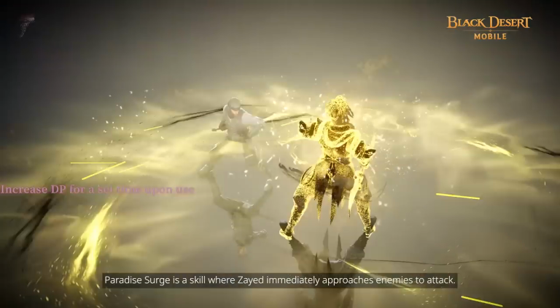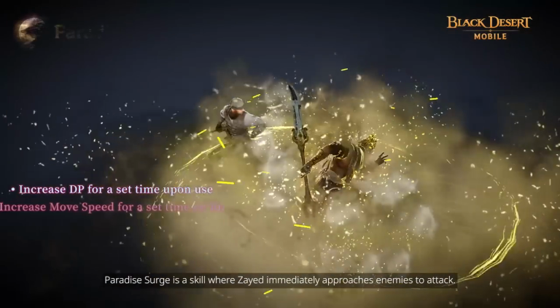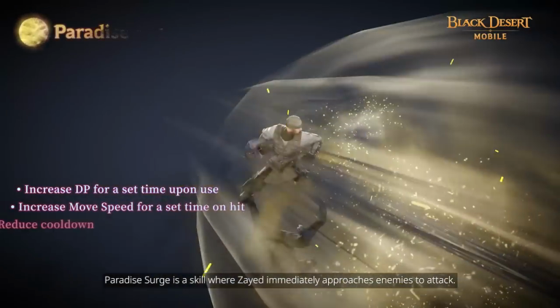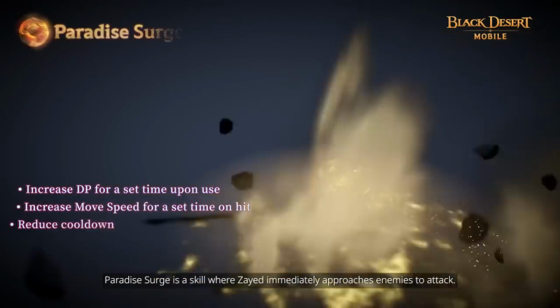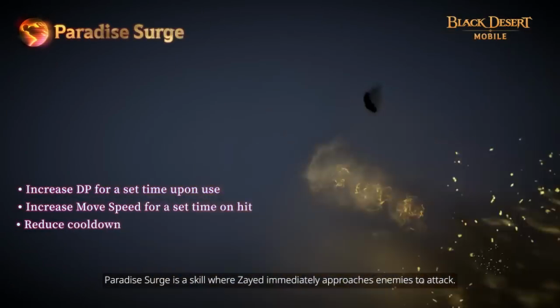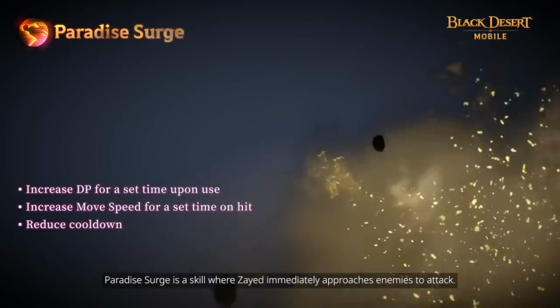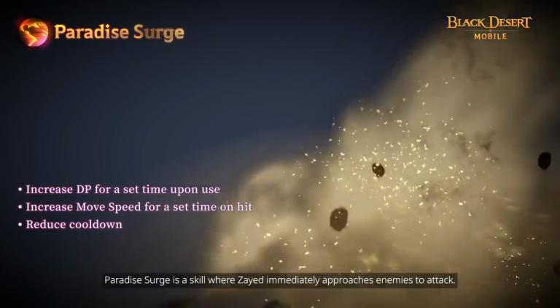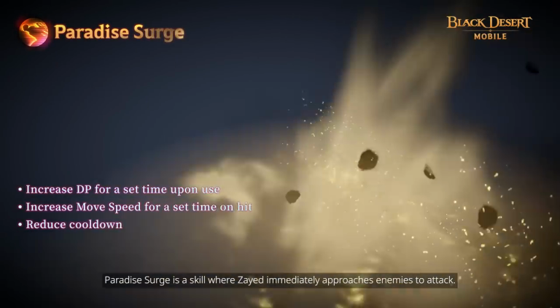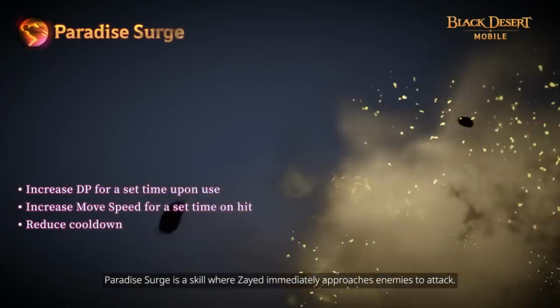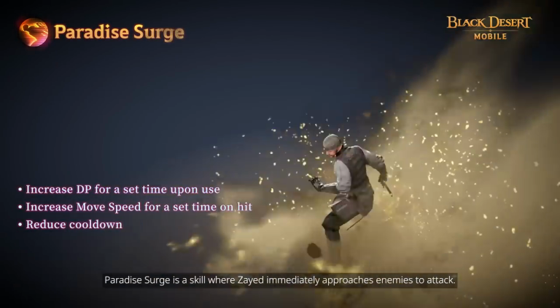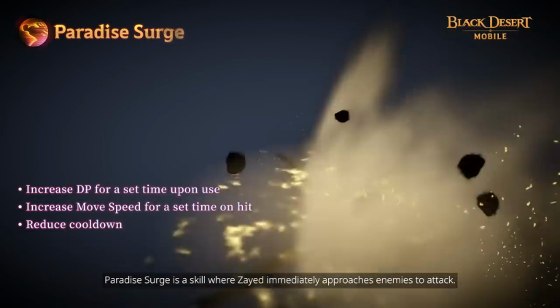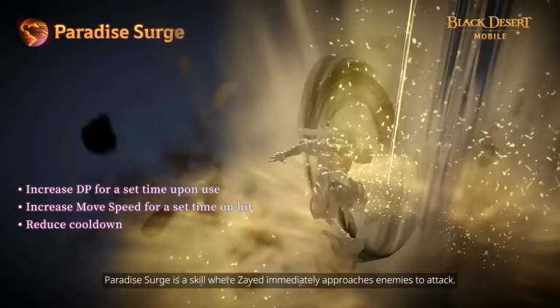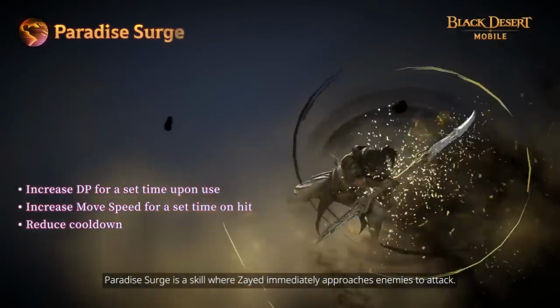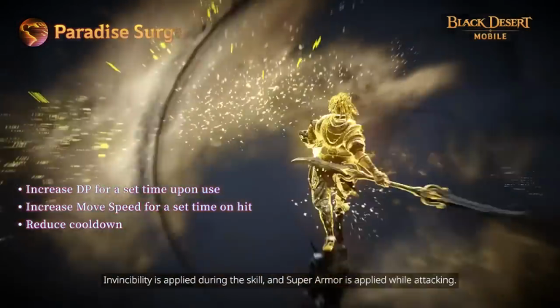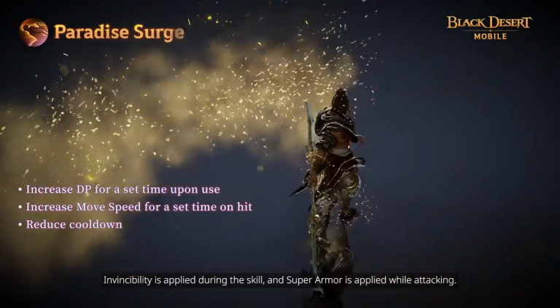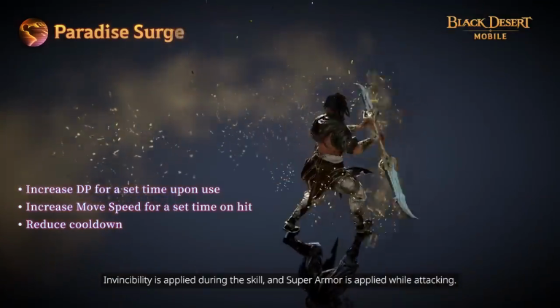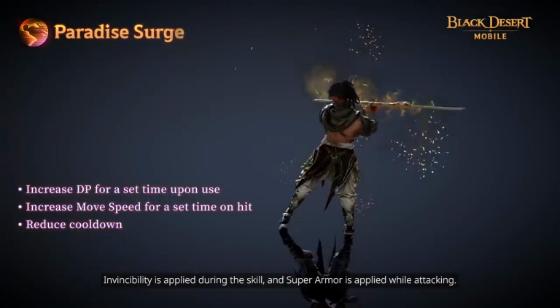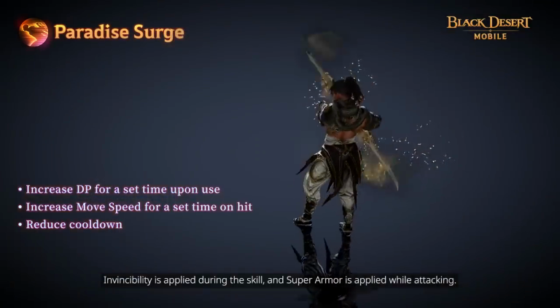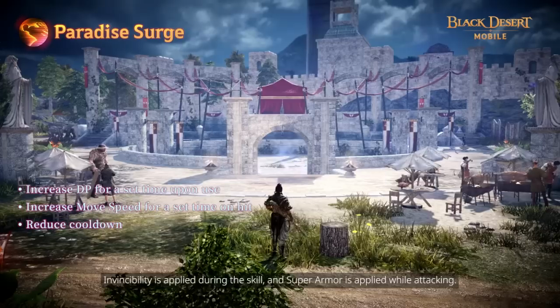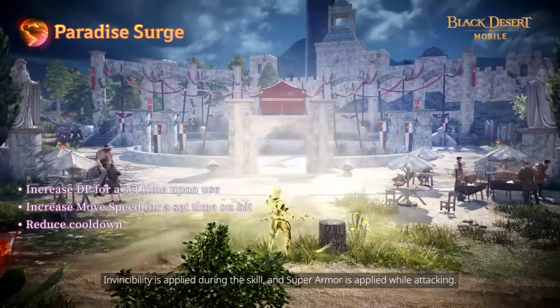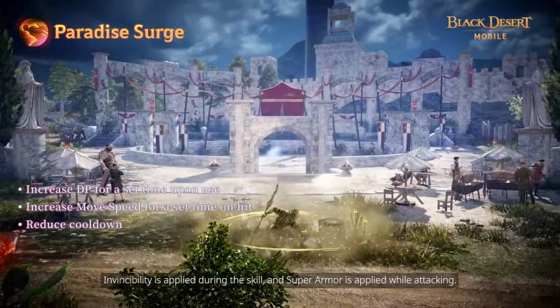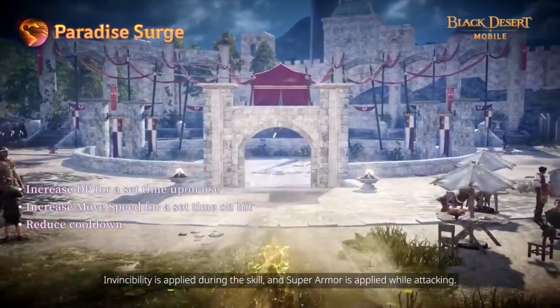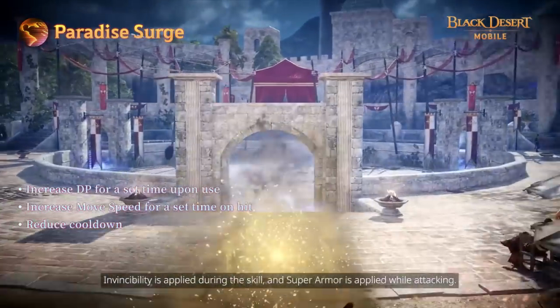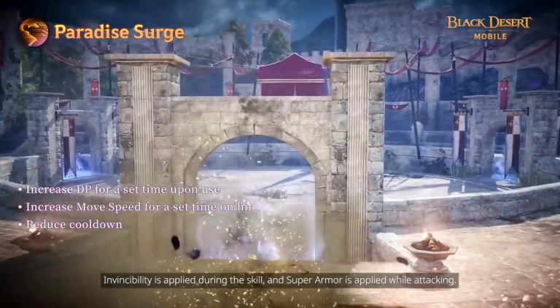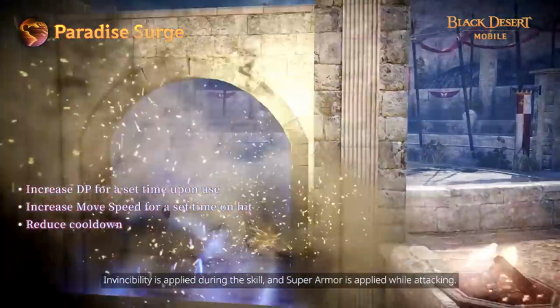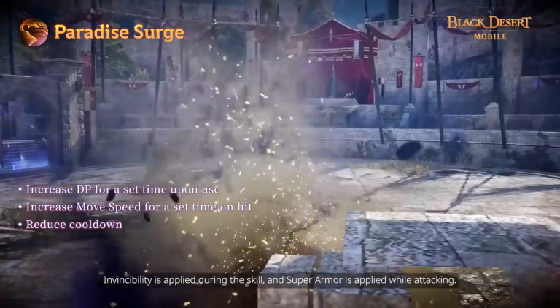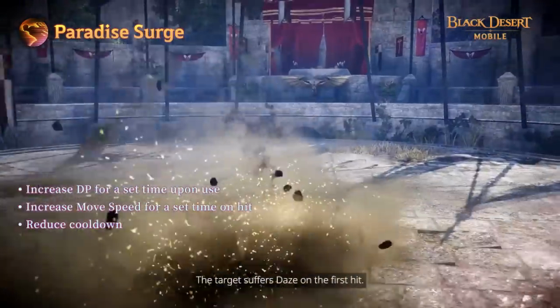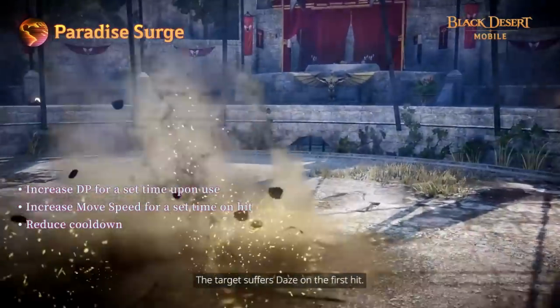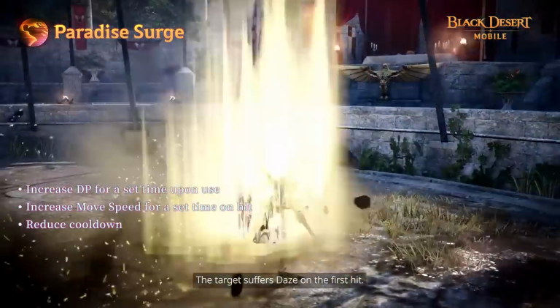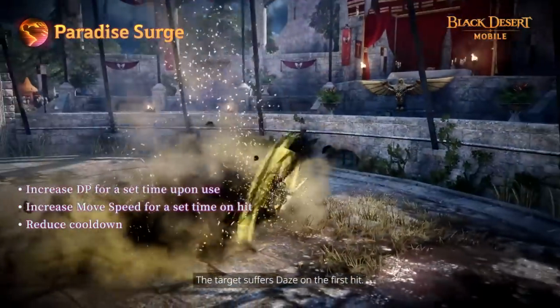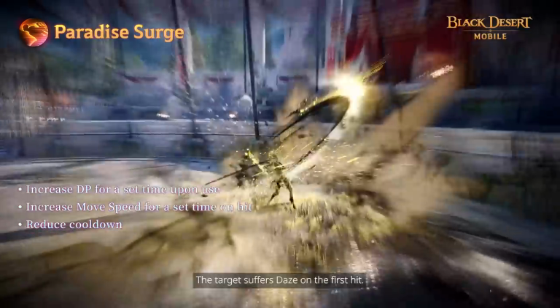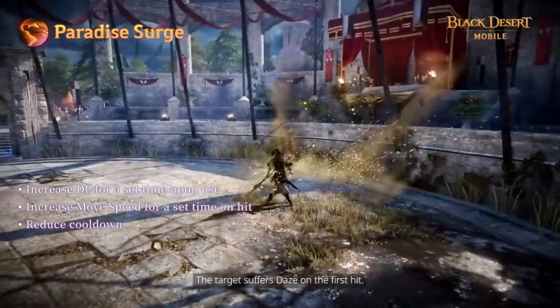Paradise Surge is a skill where Zade instantly approaches enemies to attack. Invincibility is applied during this skill and Super Armor is applied while attacking. A target suffers daze on the first hit.